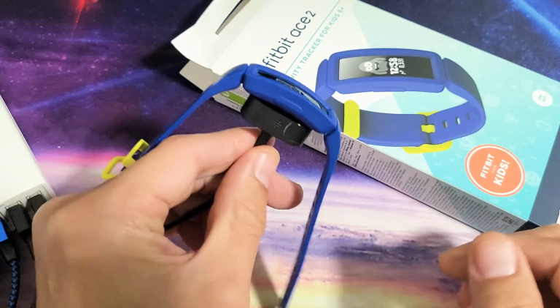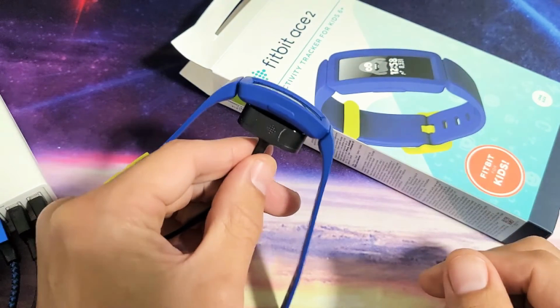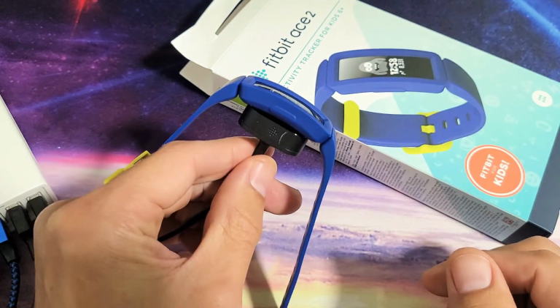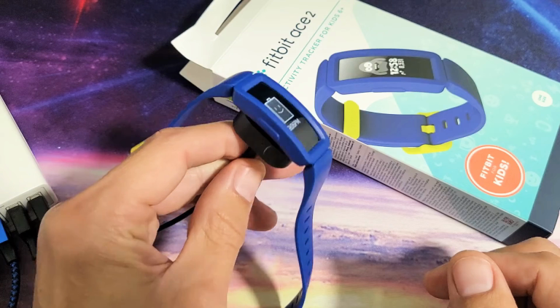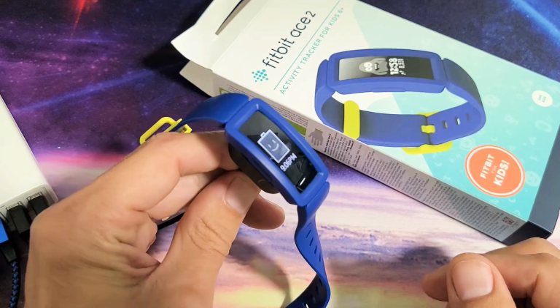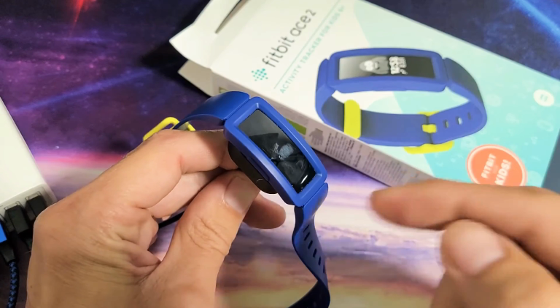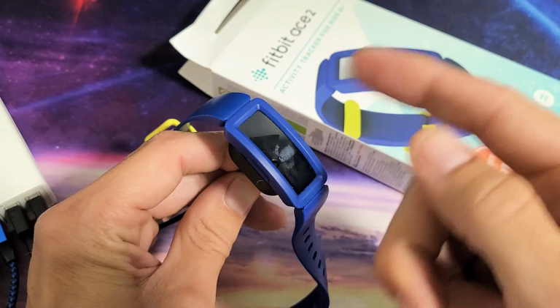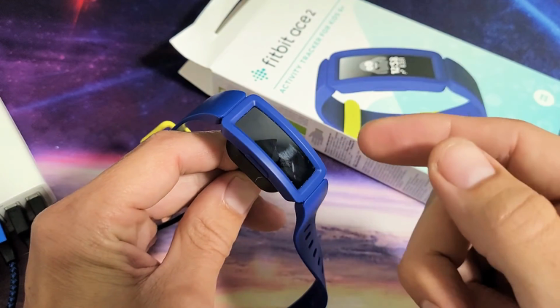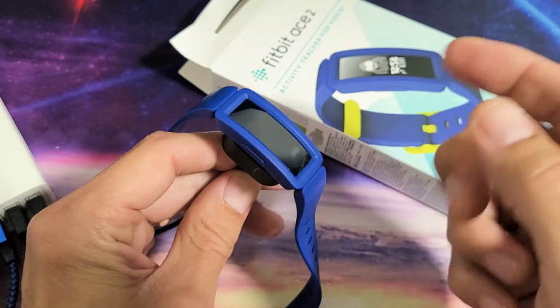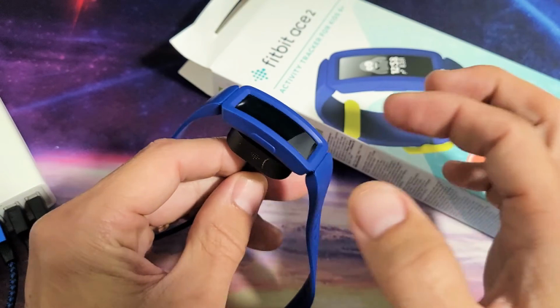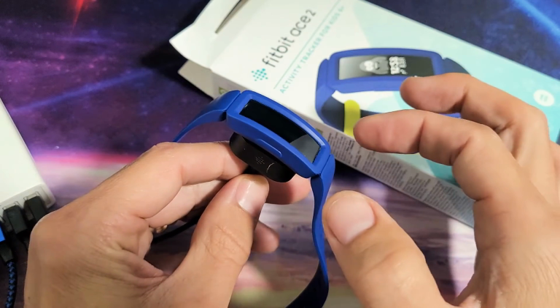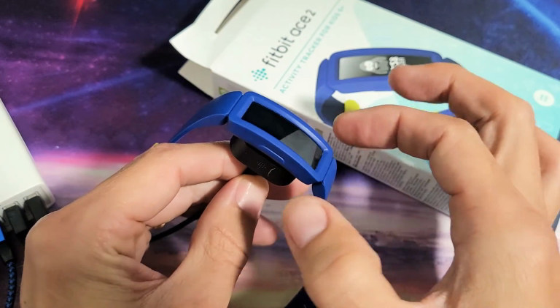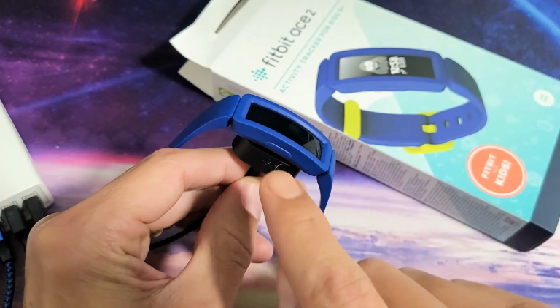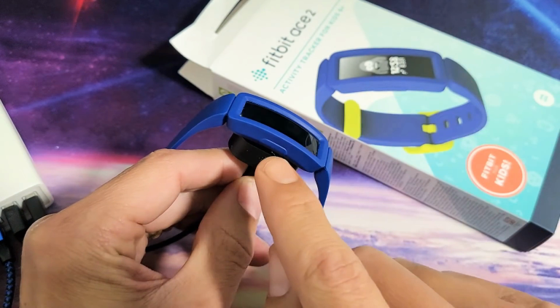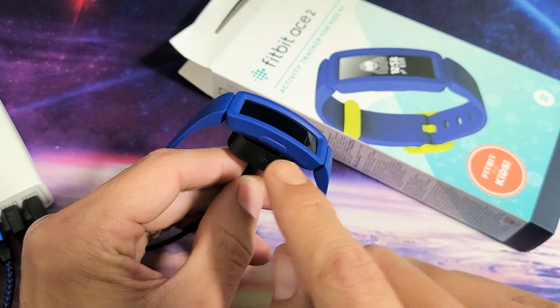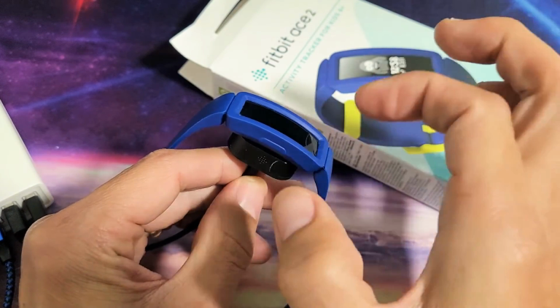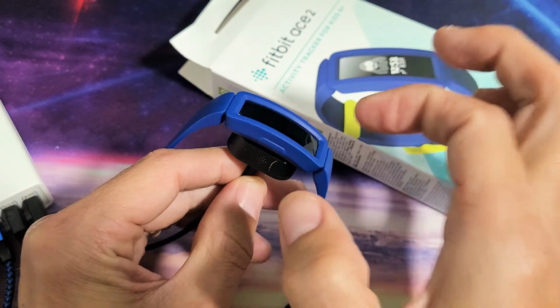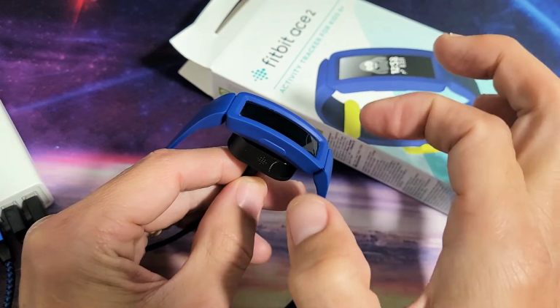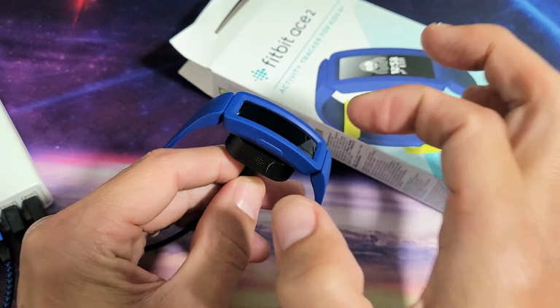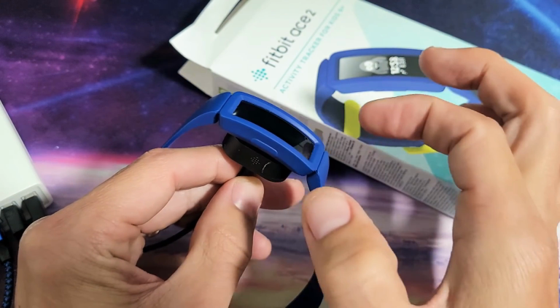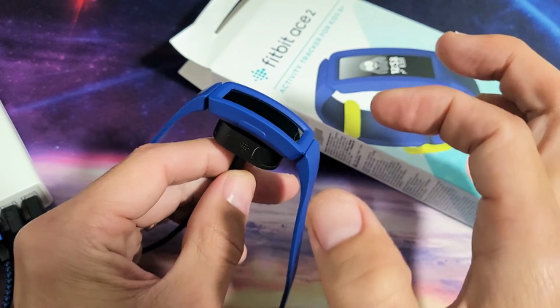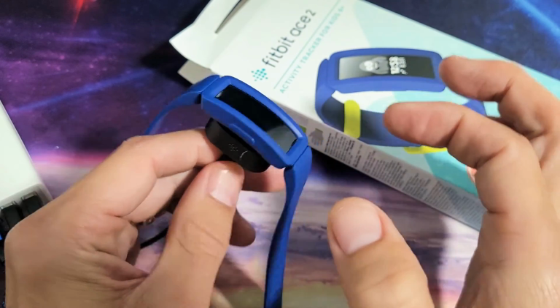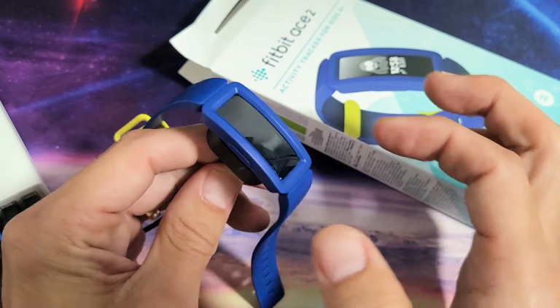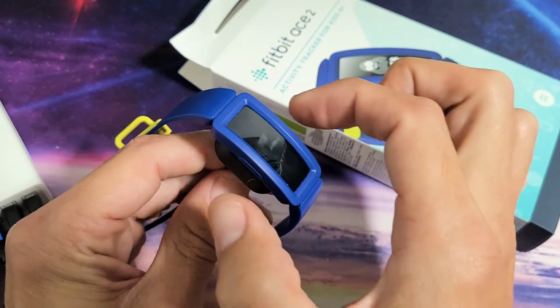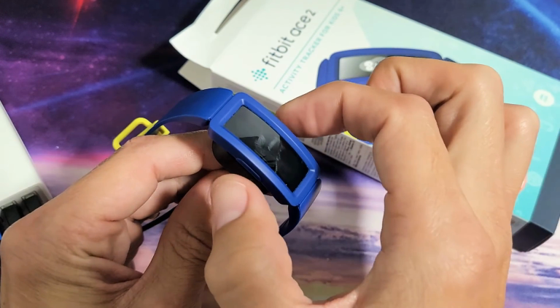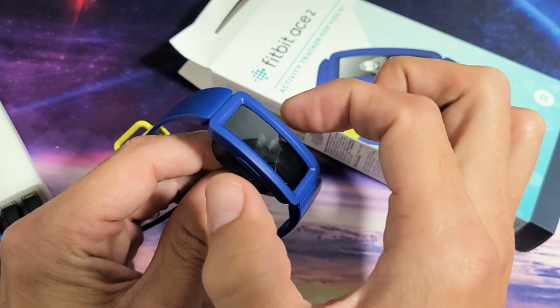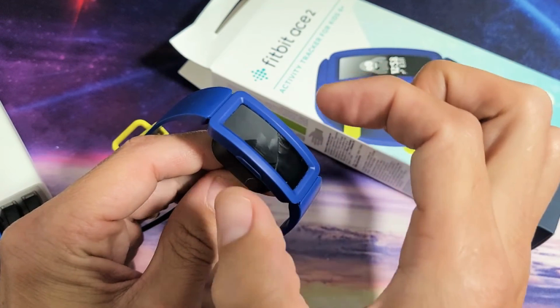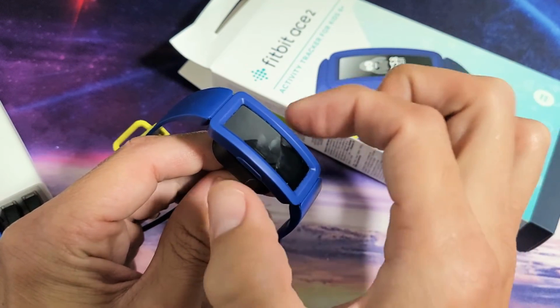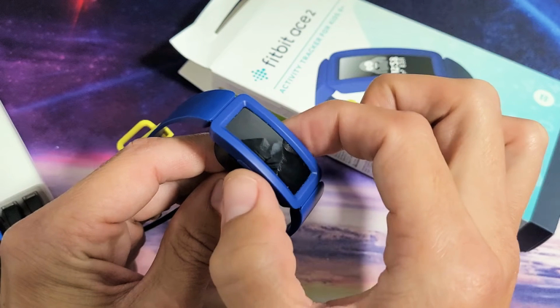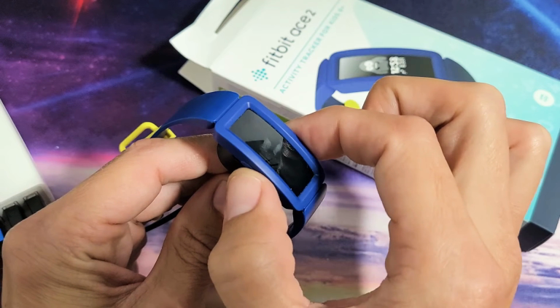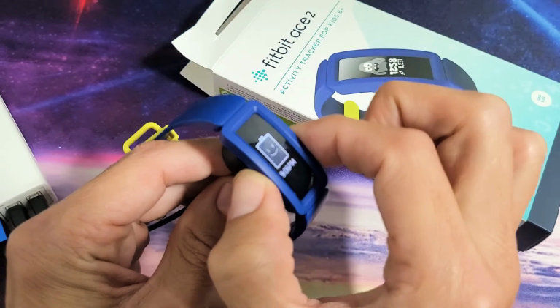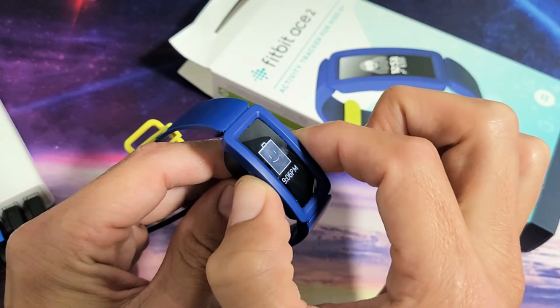Now while it's charging — let's just pretend I was stuck on some screen — what you want to do is press and hold this side button. Press and hold; do not let go until we see a smiley face appear. Let's try it together: one, two, three, press and hold.